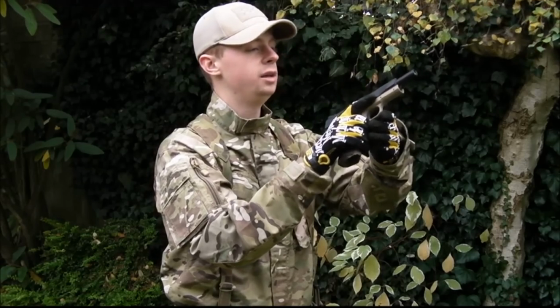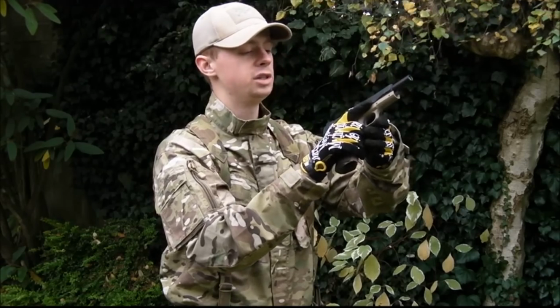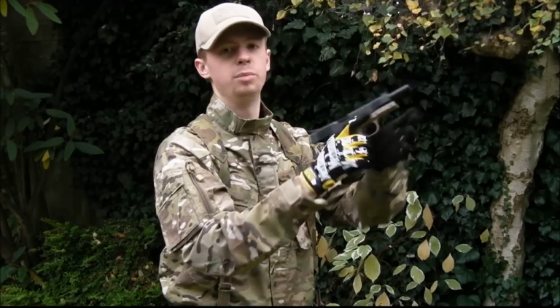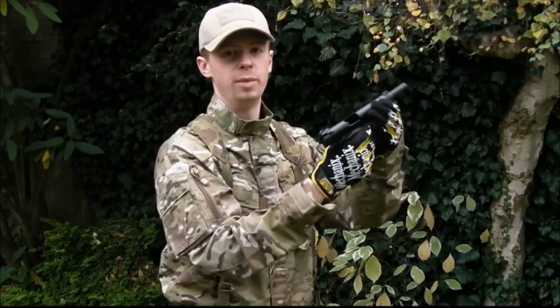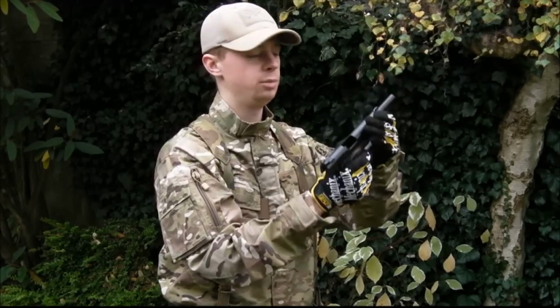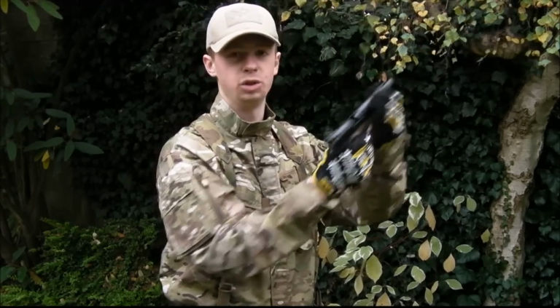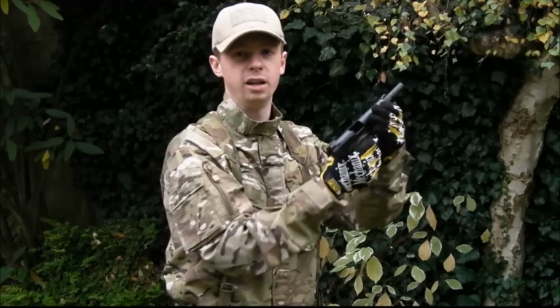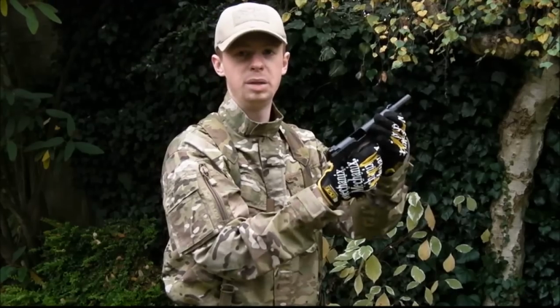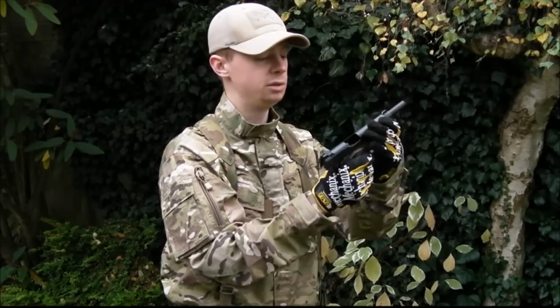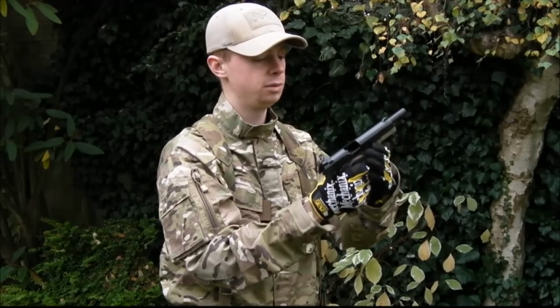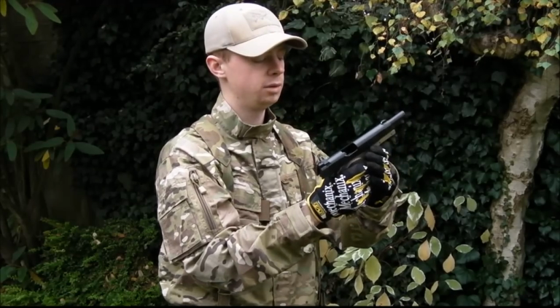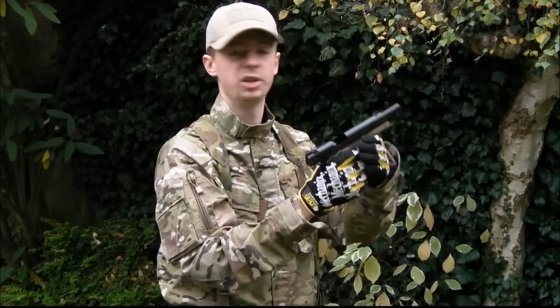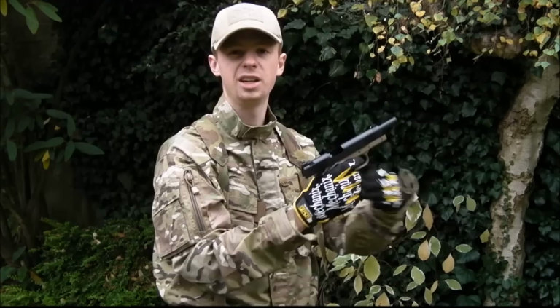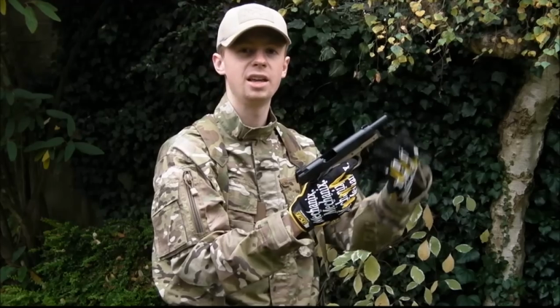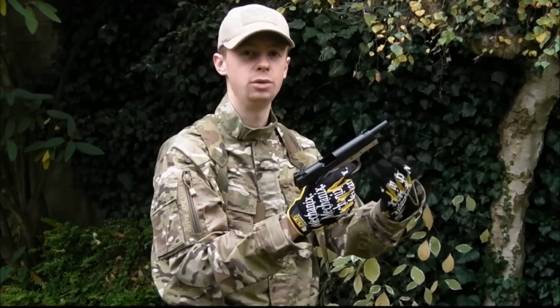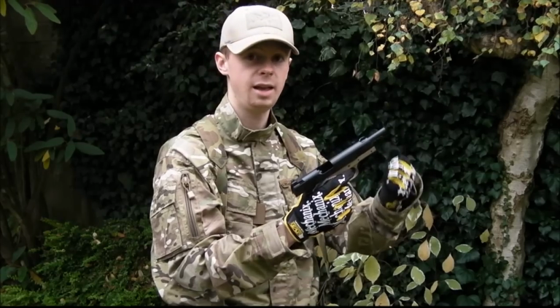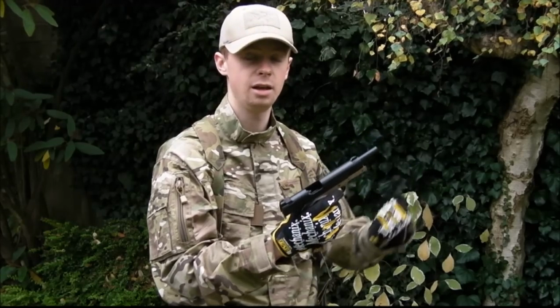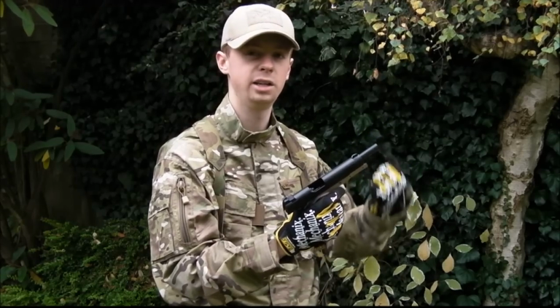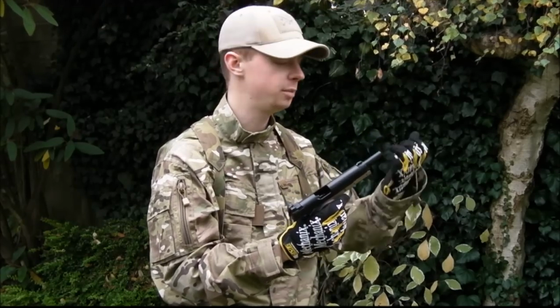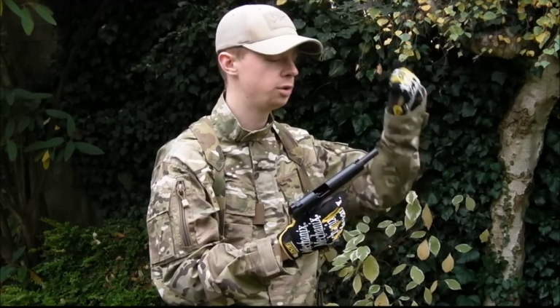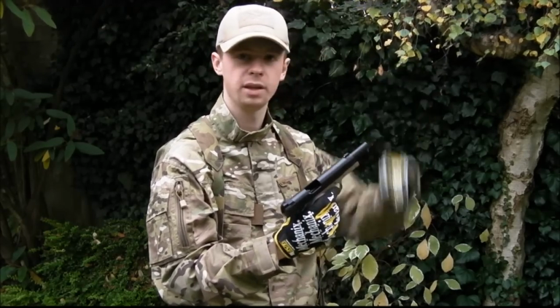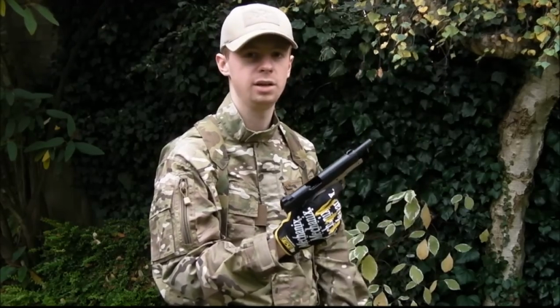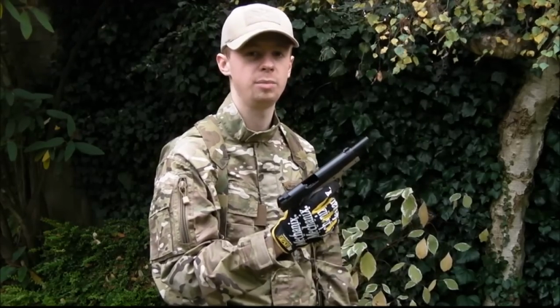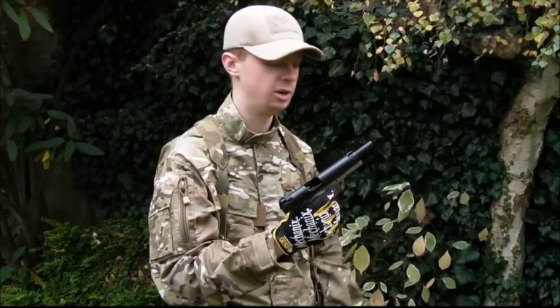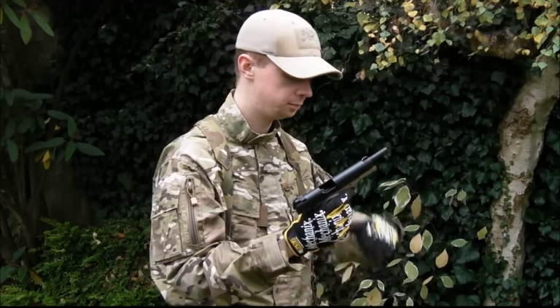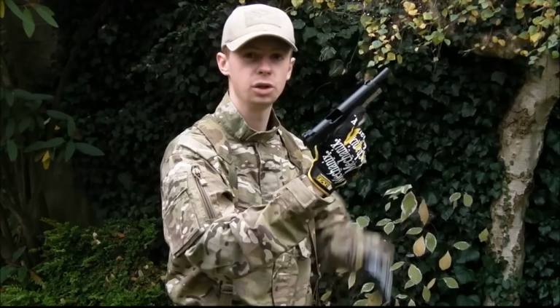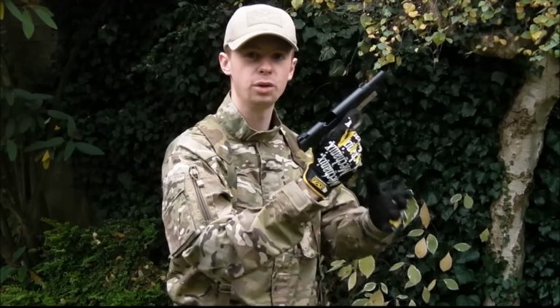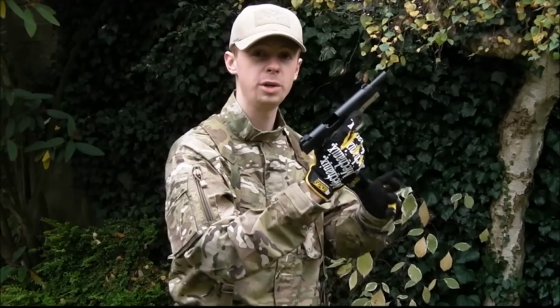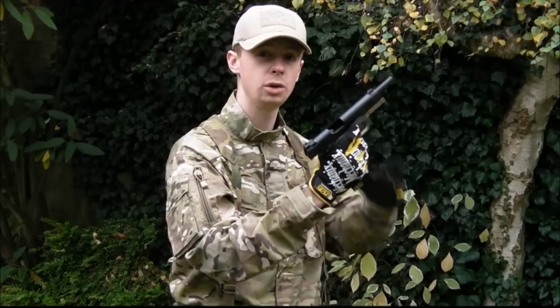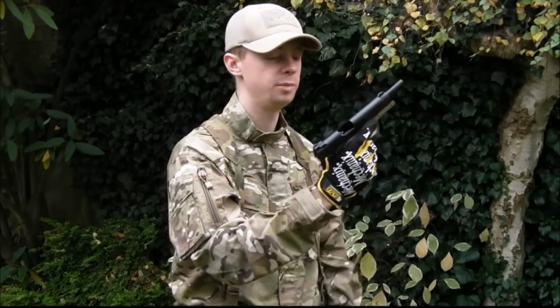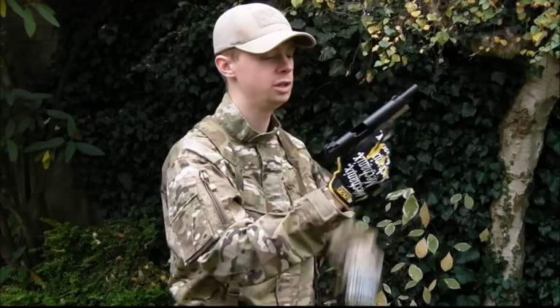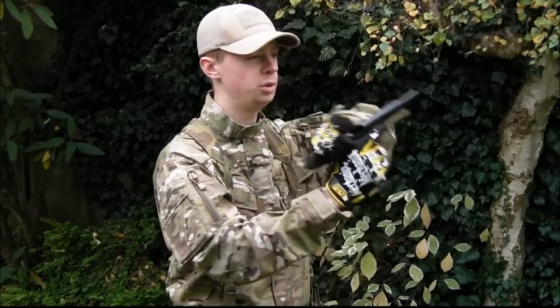If there isn't, and no matter how many times you rack it, the BB isn't coming out and it's stuck in there, then you need to get a cleaning unjamming rod, give it down, get that BB out. So we know the weapon is totally clear of ammunition at this point.